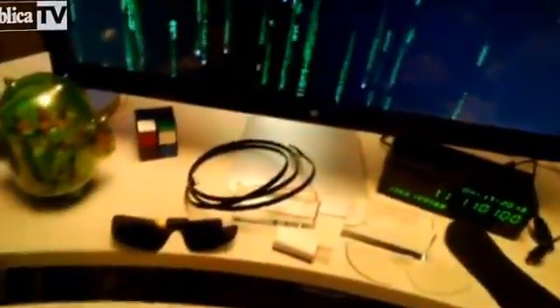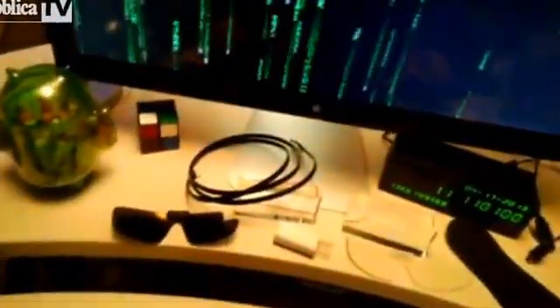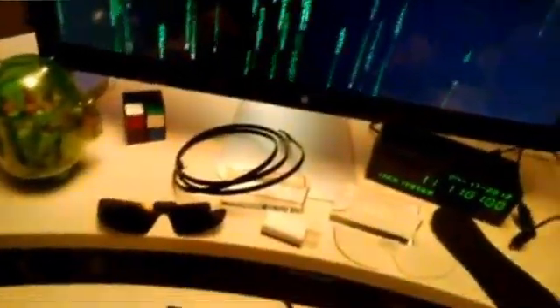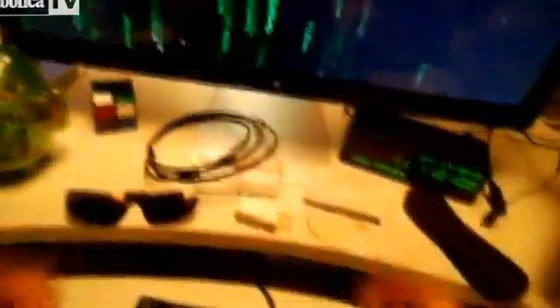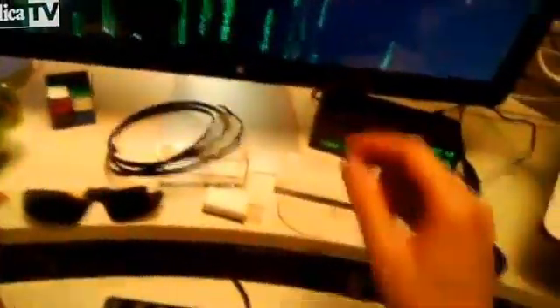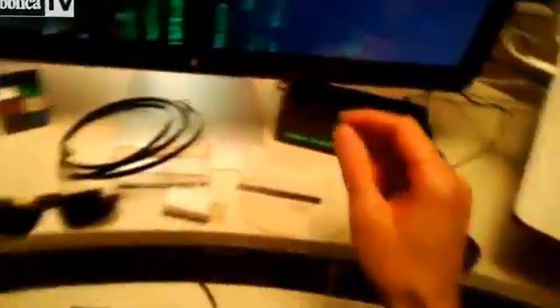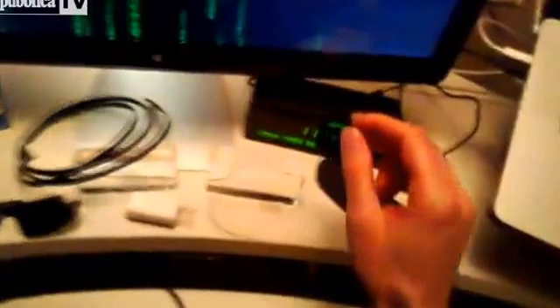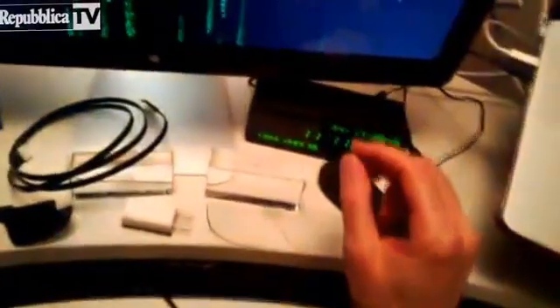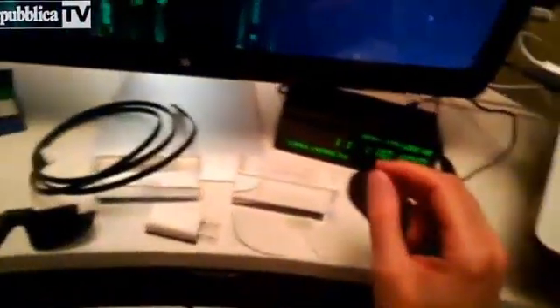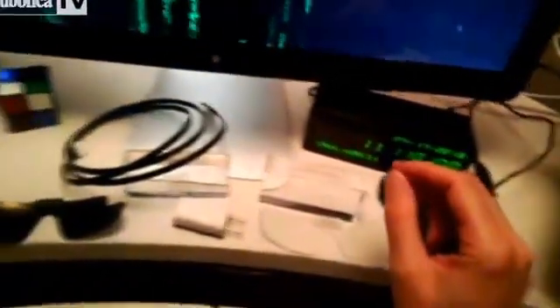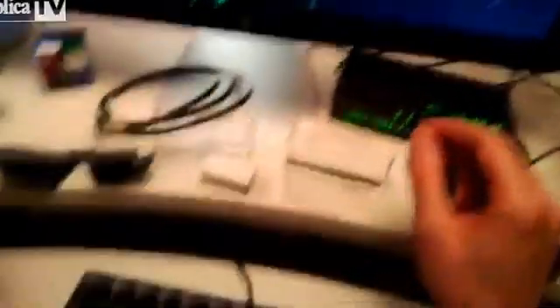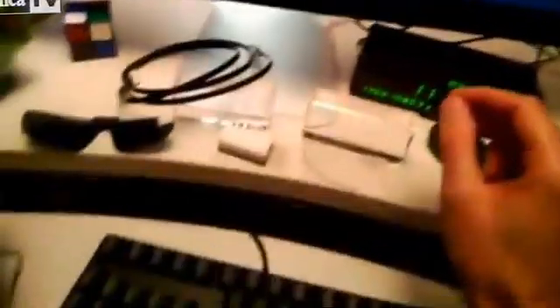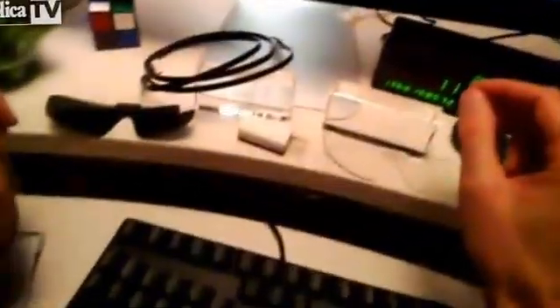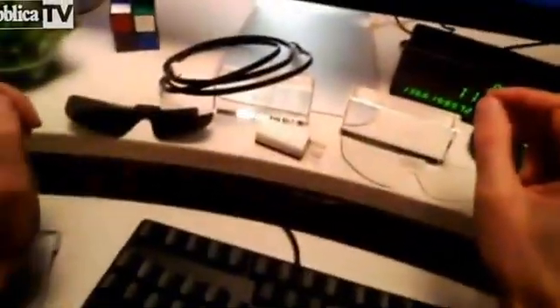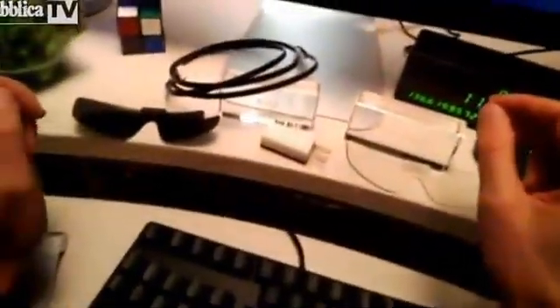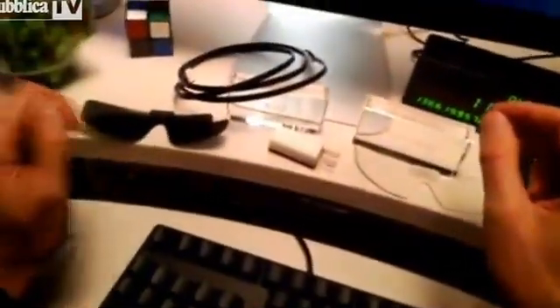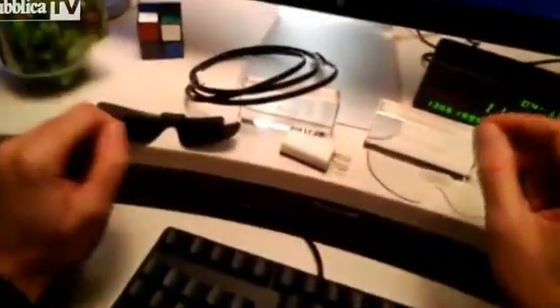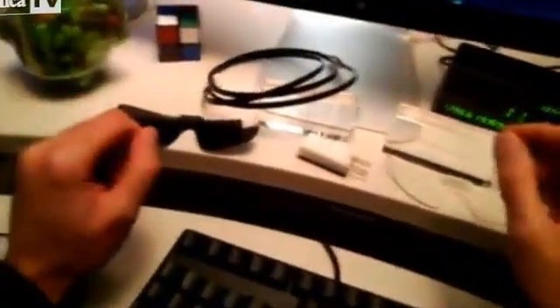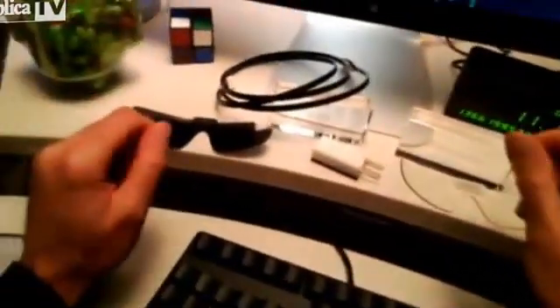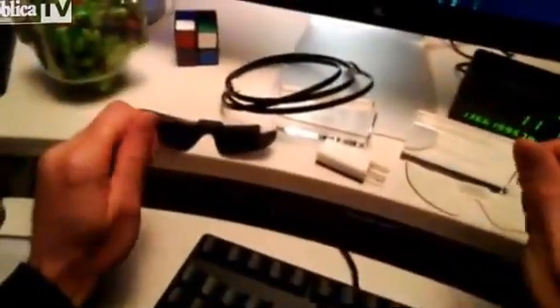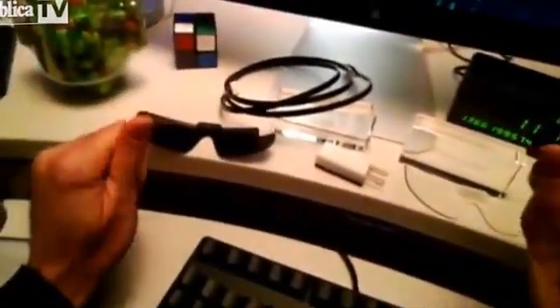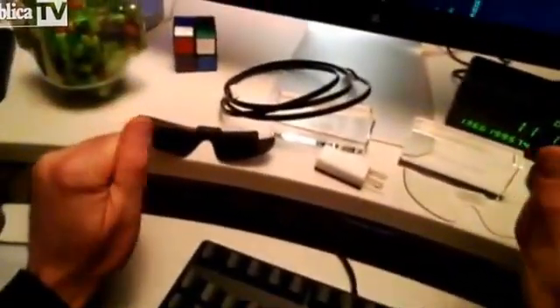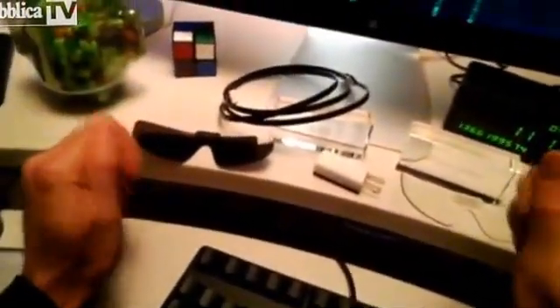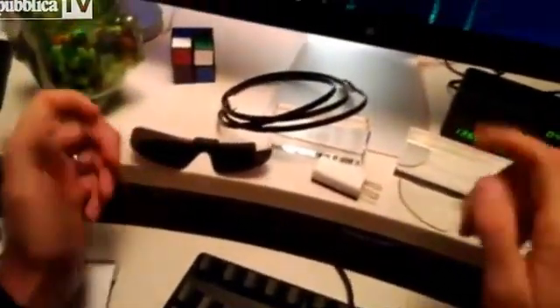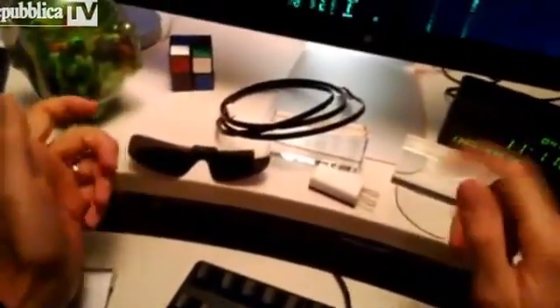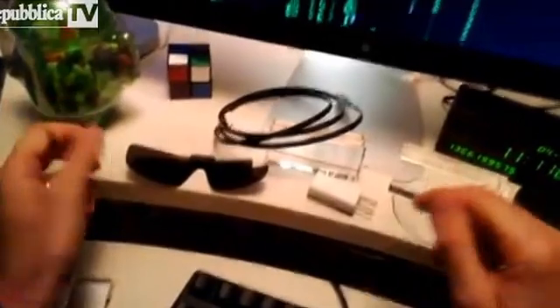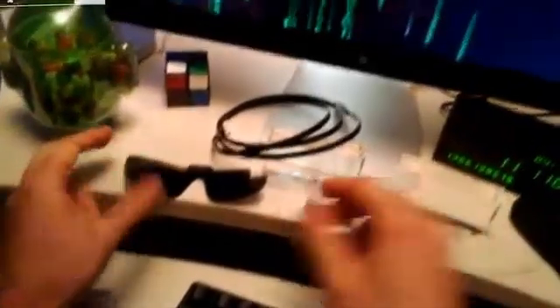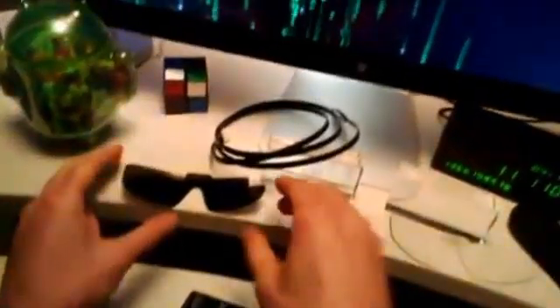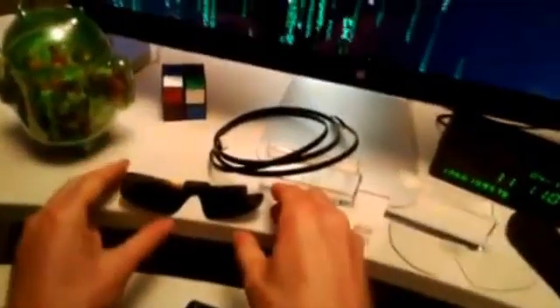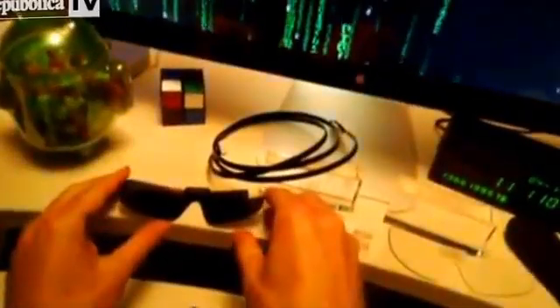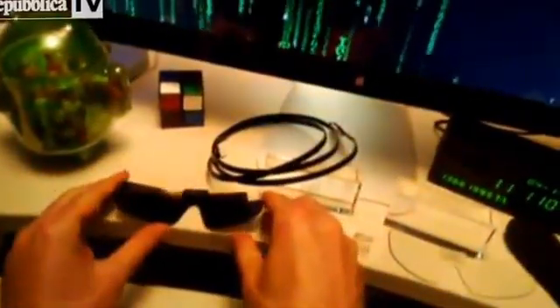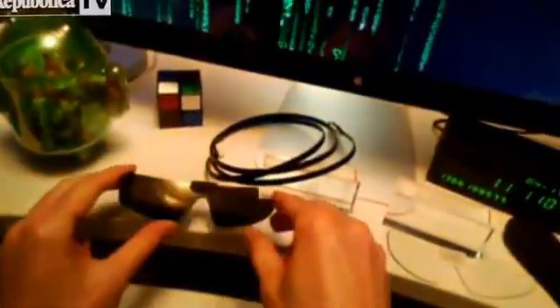Things have been so busy I haven't had a chance to read the documentation yet, but here's a longer video, first-person point of view, showing some of the accessories for Glass.